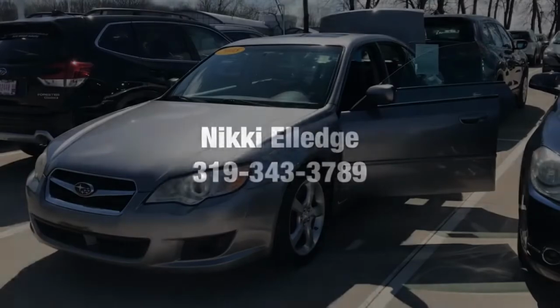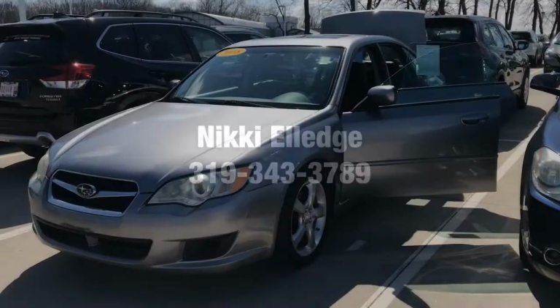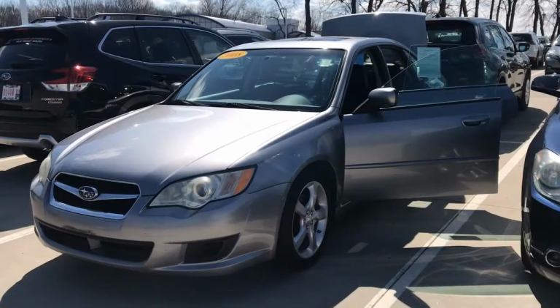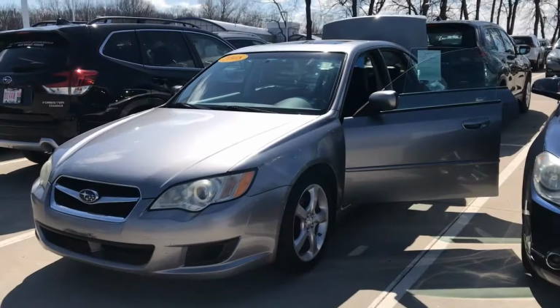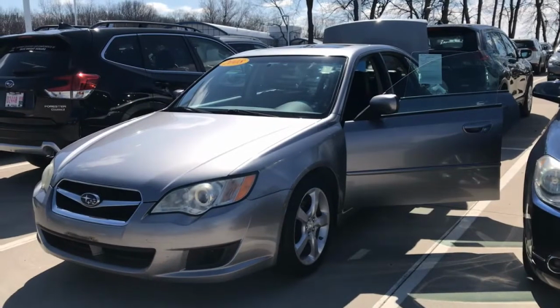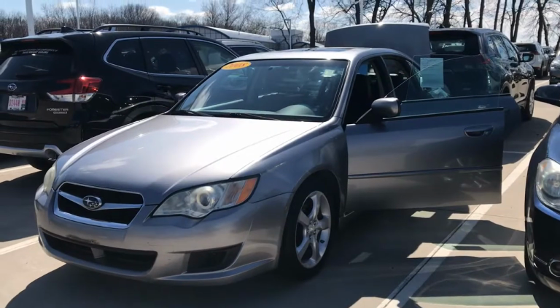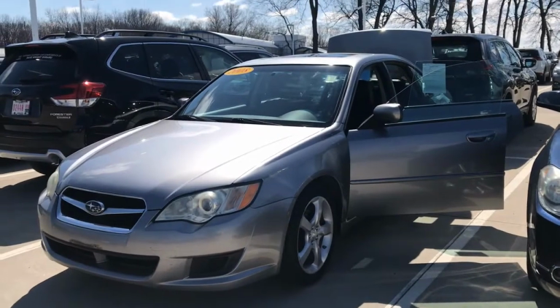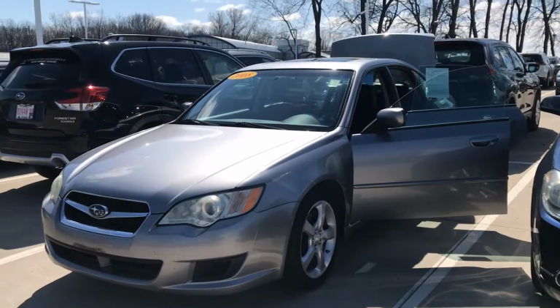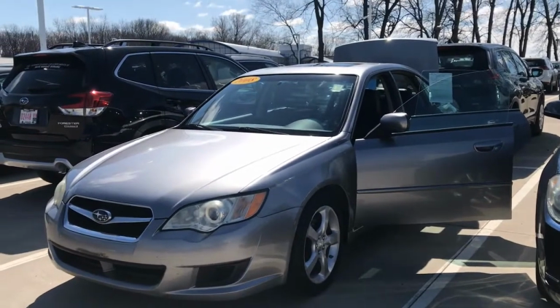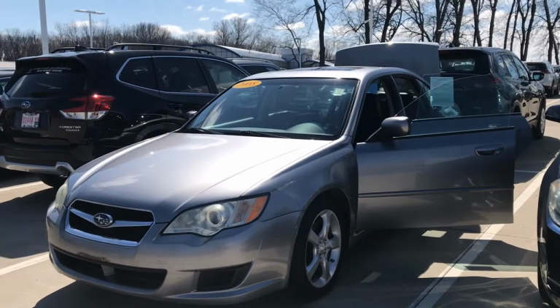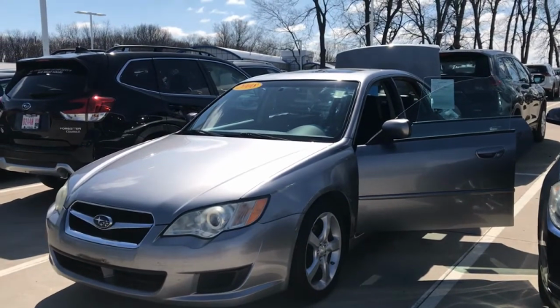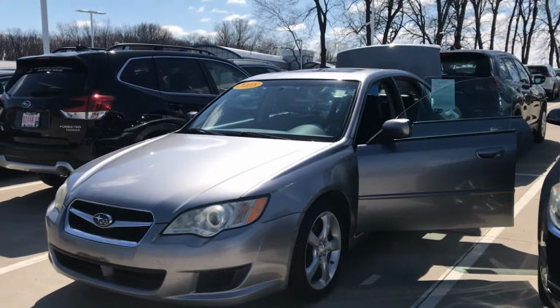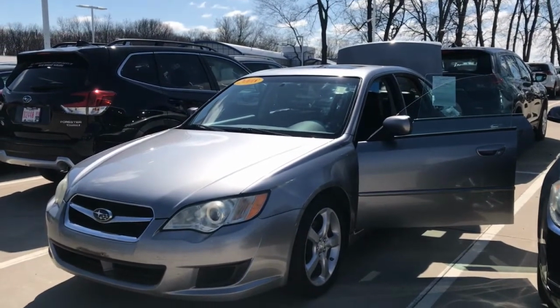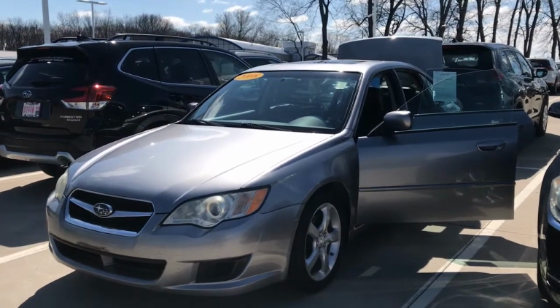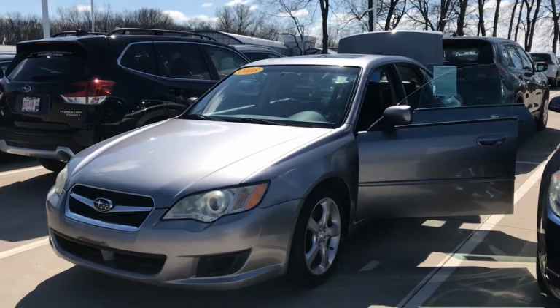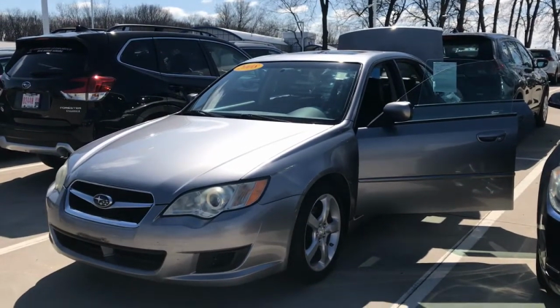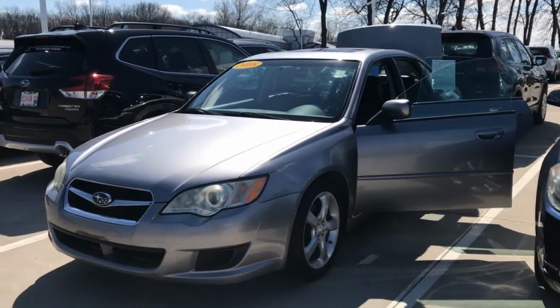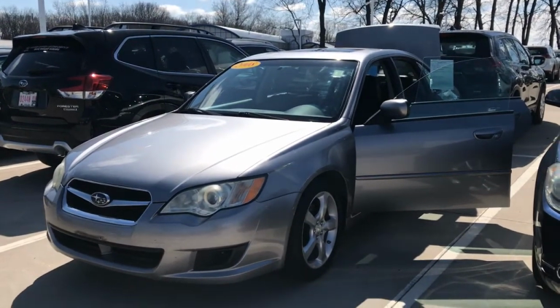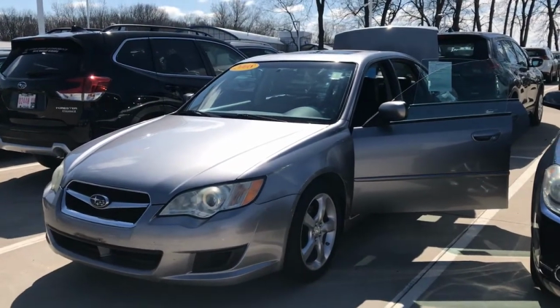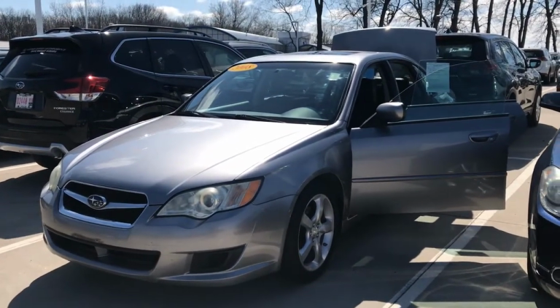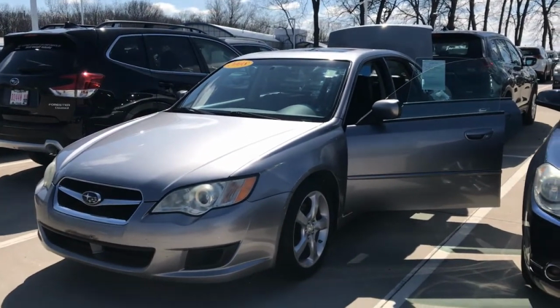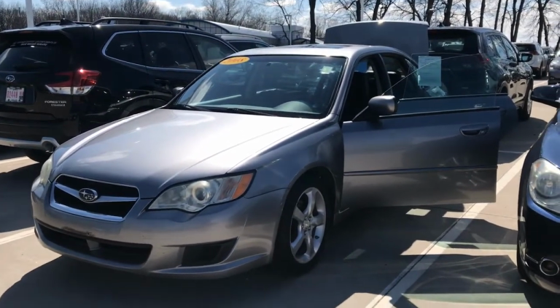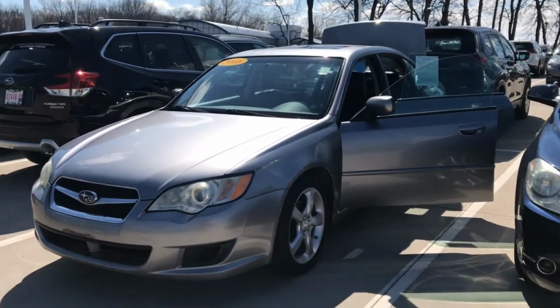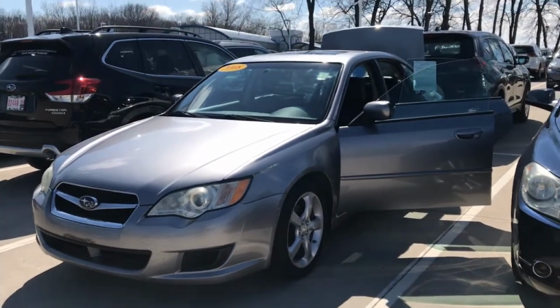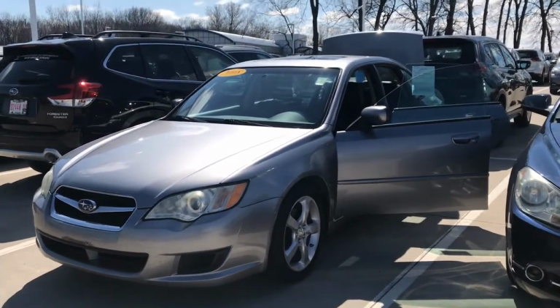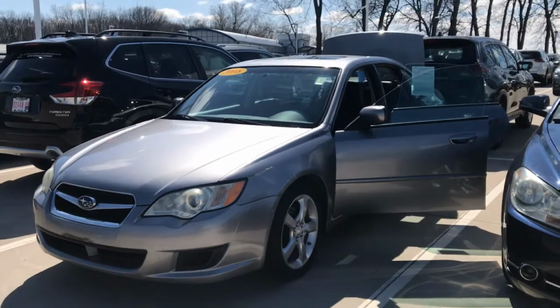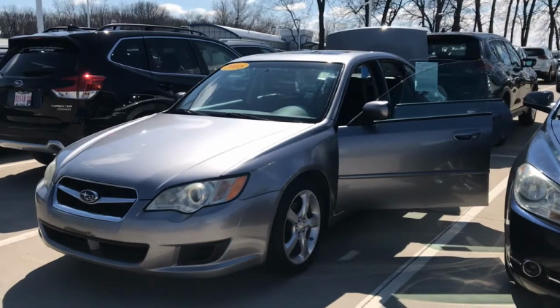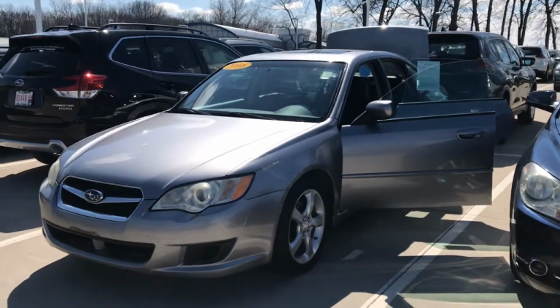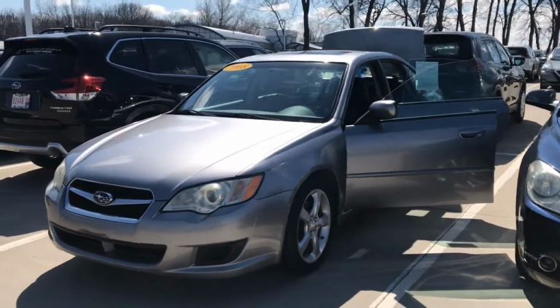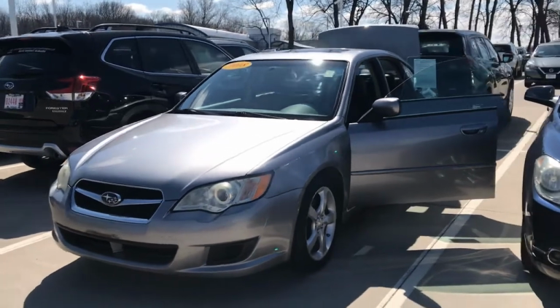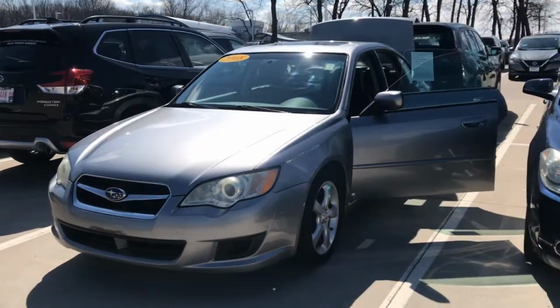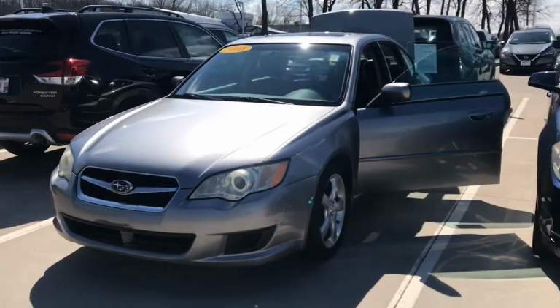Hey guys, Nikki here at Dave Wright Nissan Subaru. My number is 319-343-3789. I want to show you this beautiful Subaru Legacy I got today.